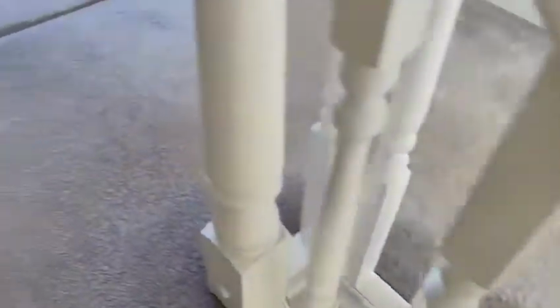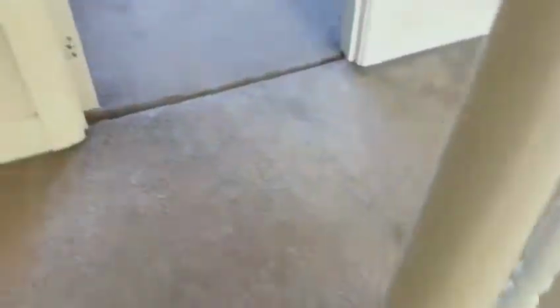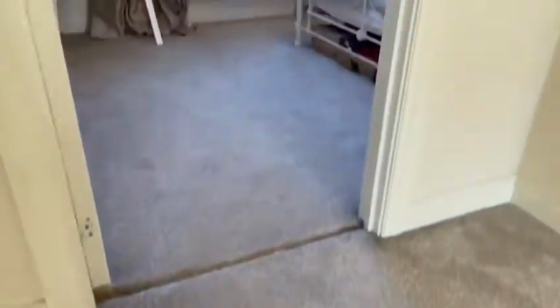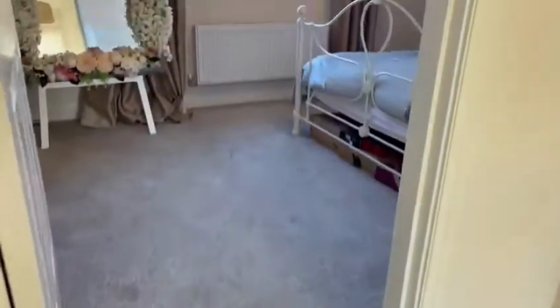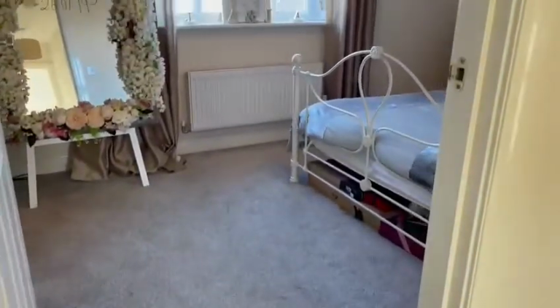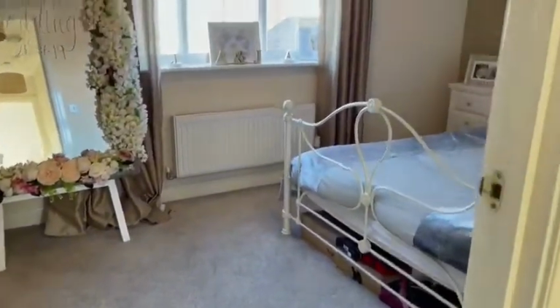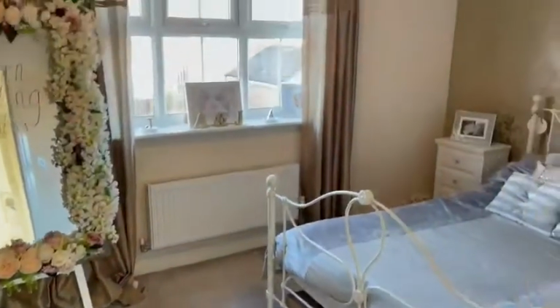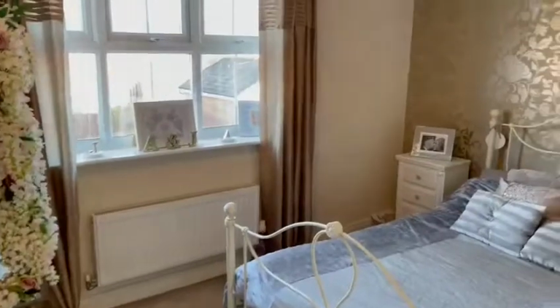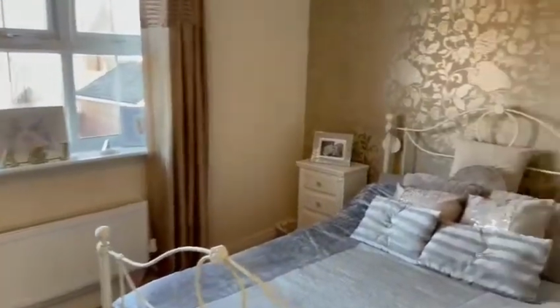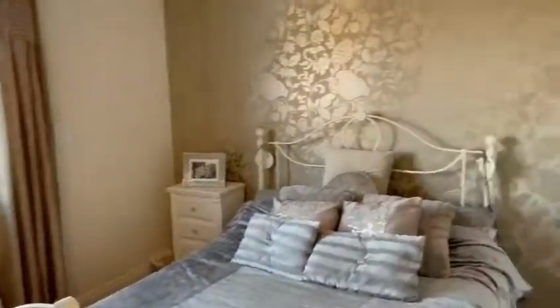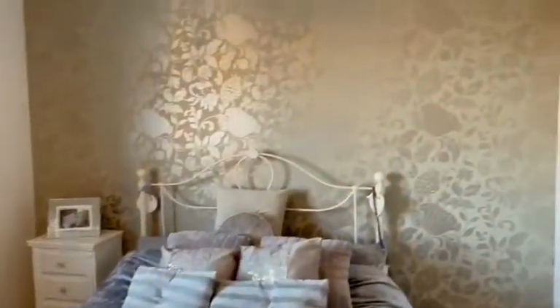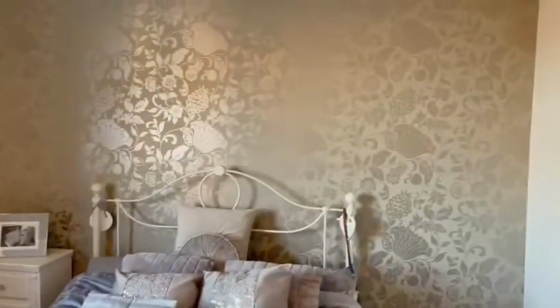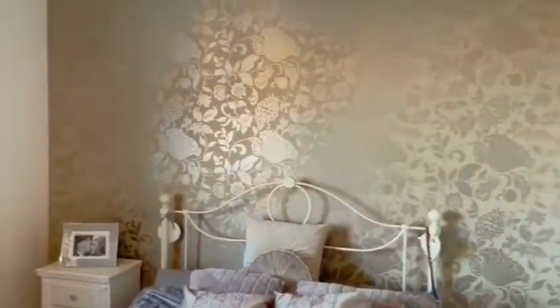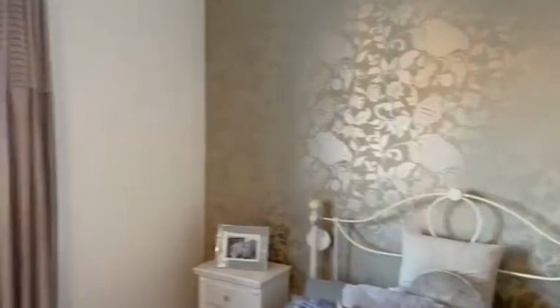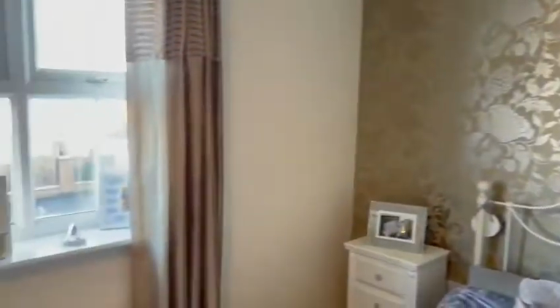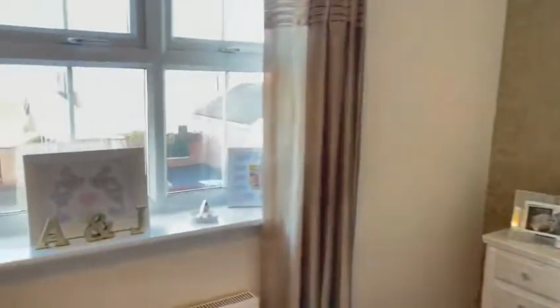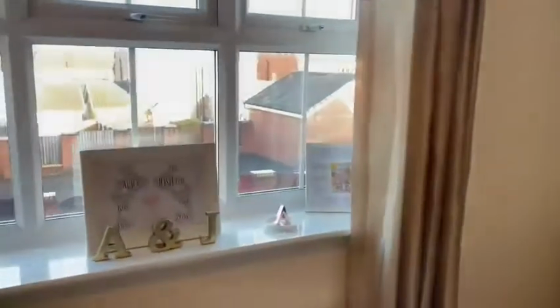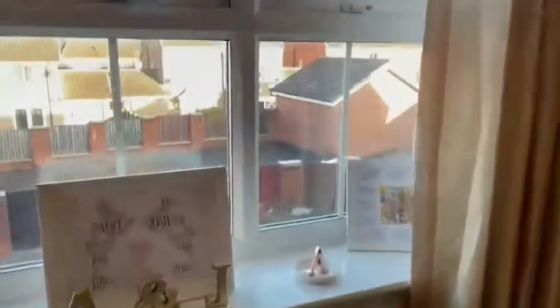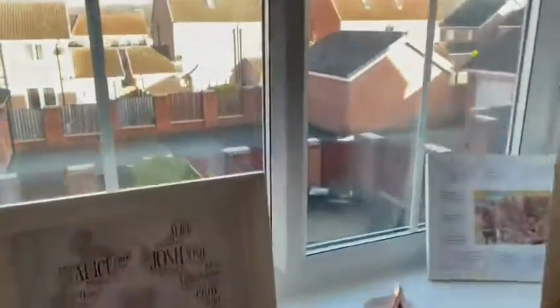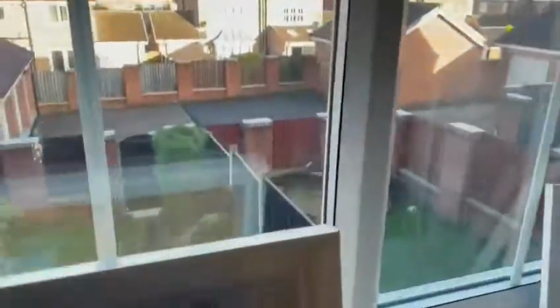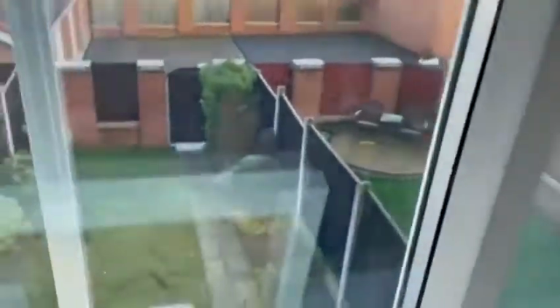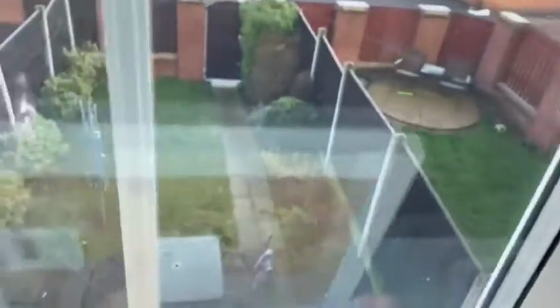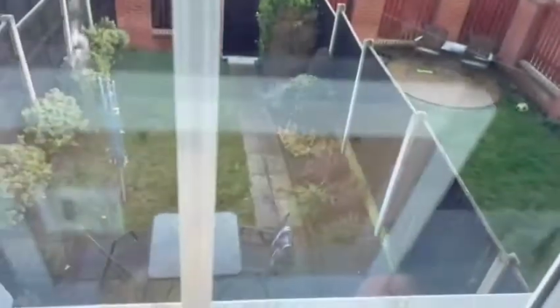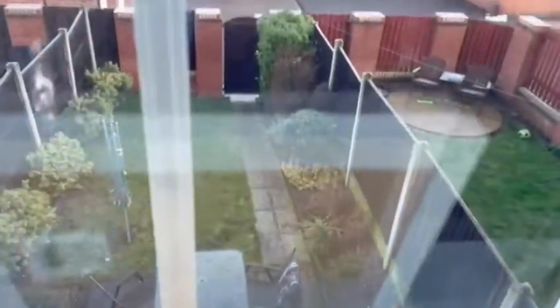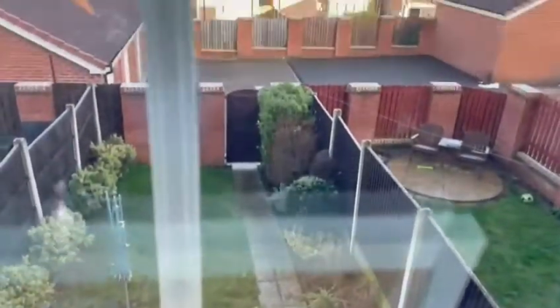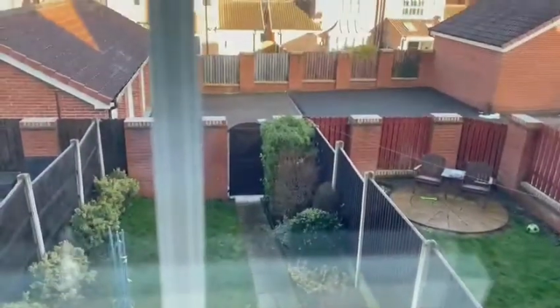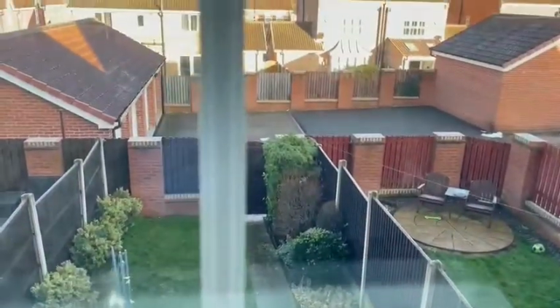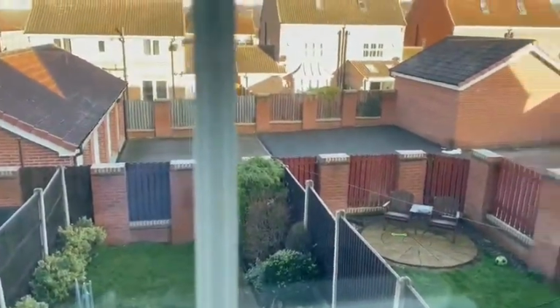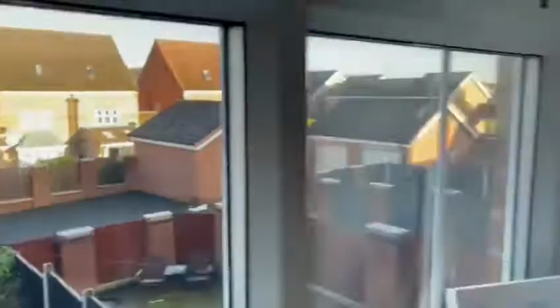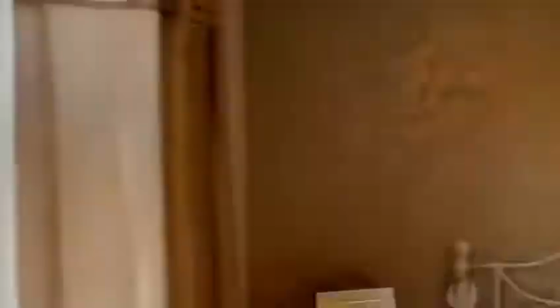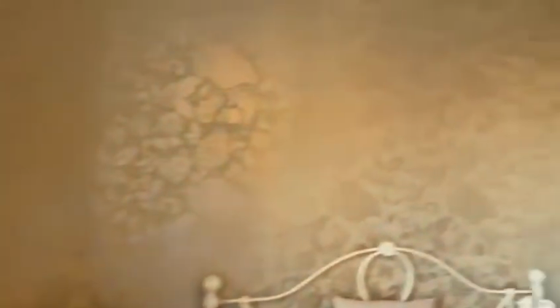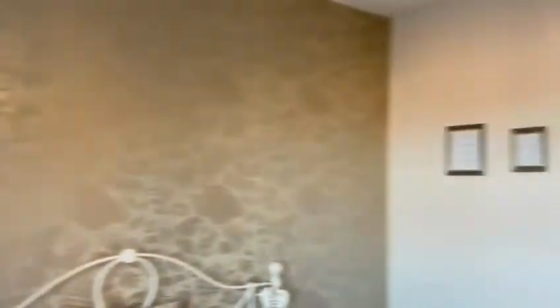We now head on upstairs to the first floor. This is bedroom two, or a guest bedroom. This is a large double room, perfect for a bed, wardrobes, any form of storage, and looks out onto the rear garden.